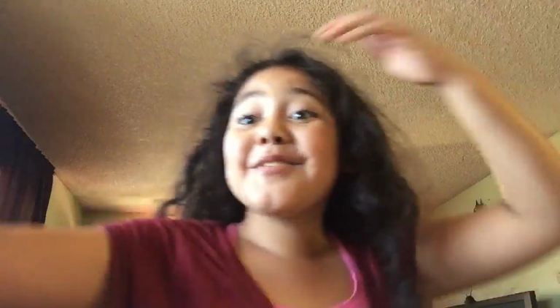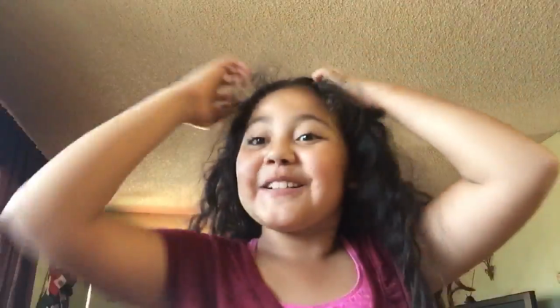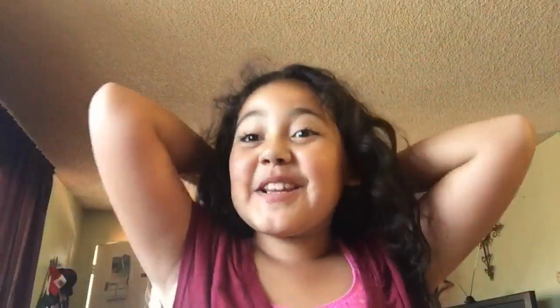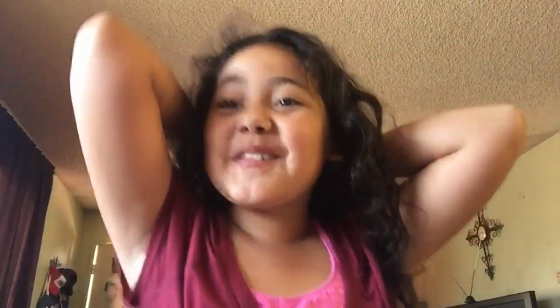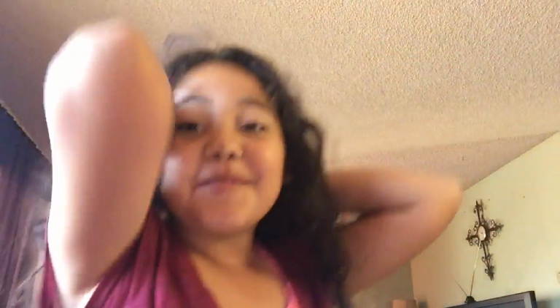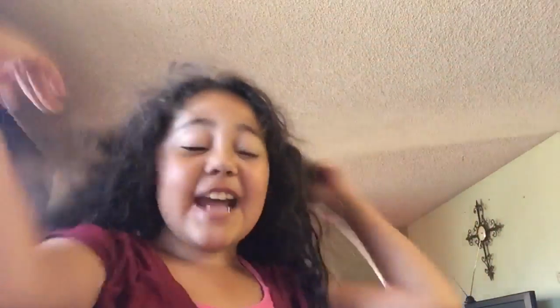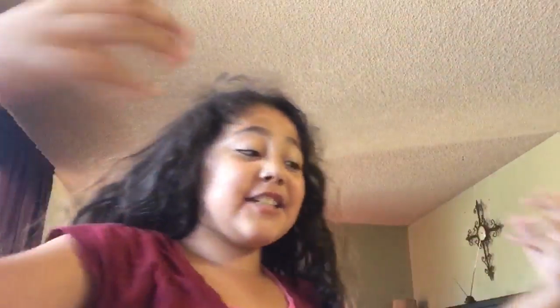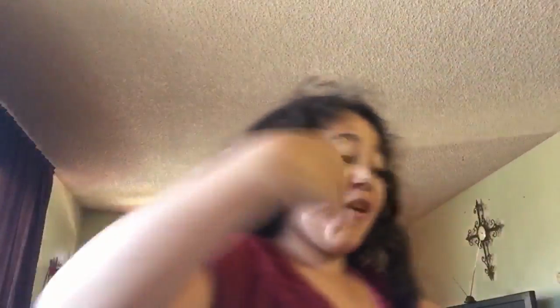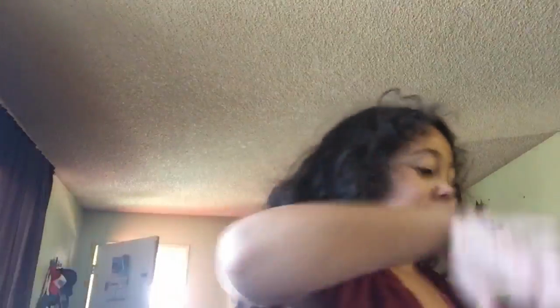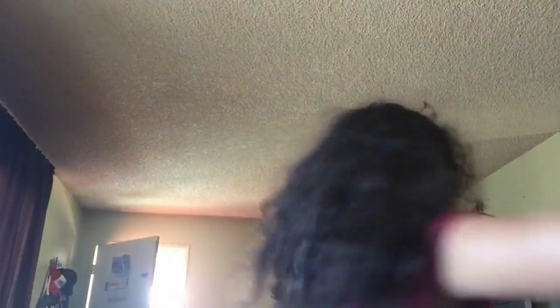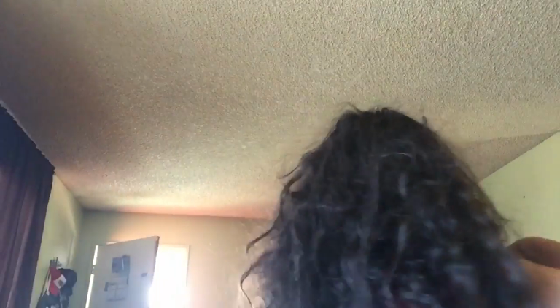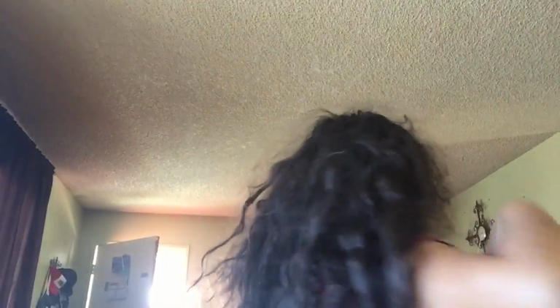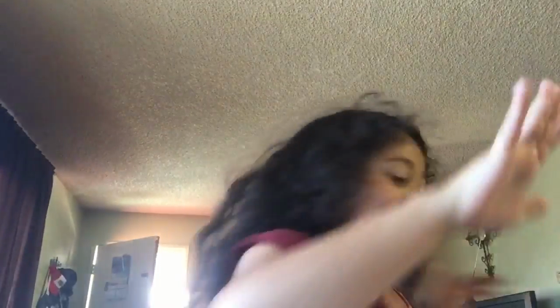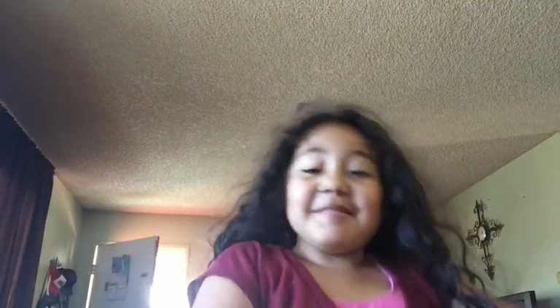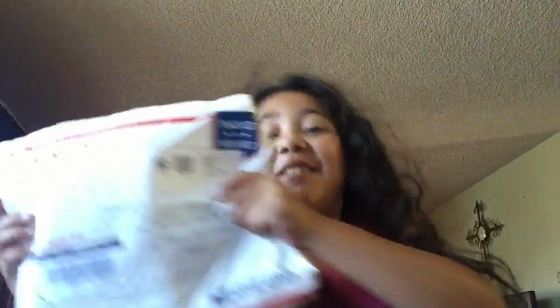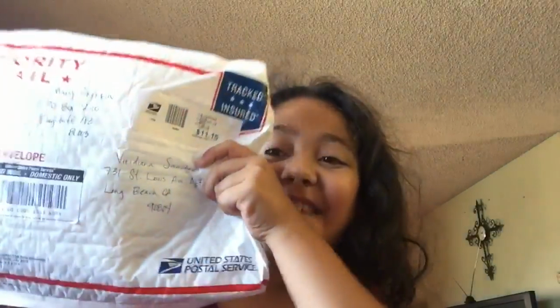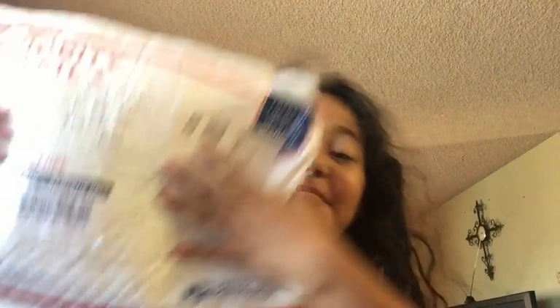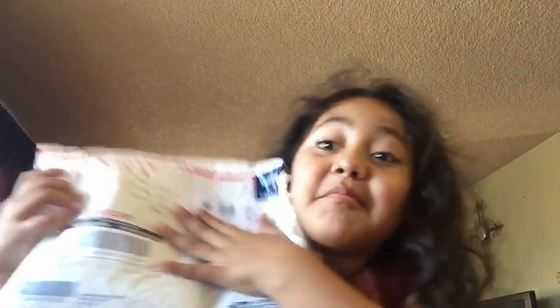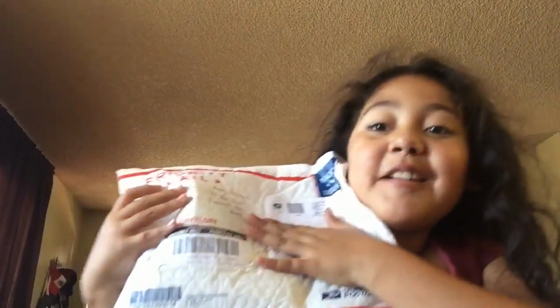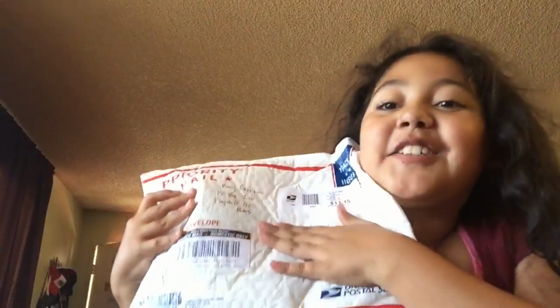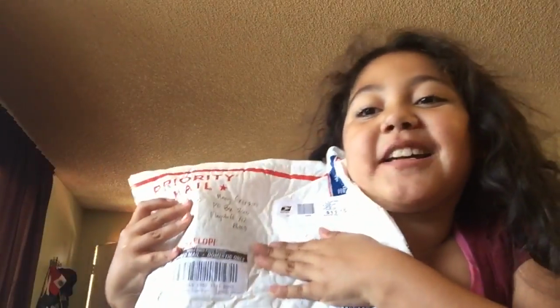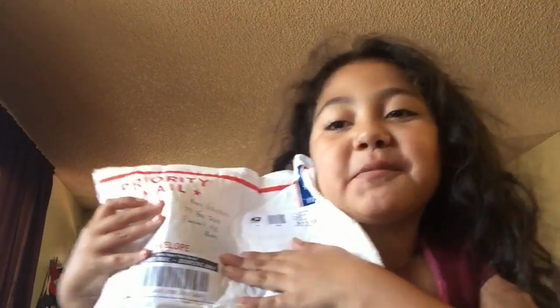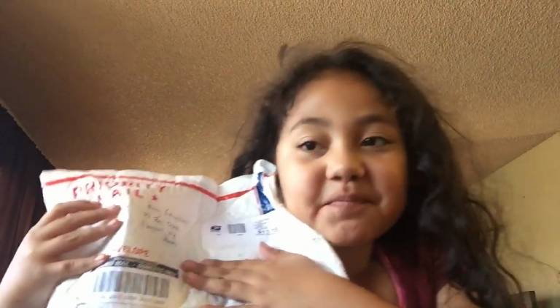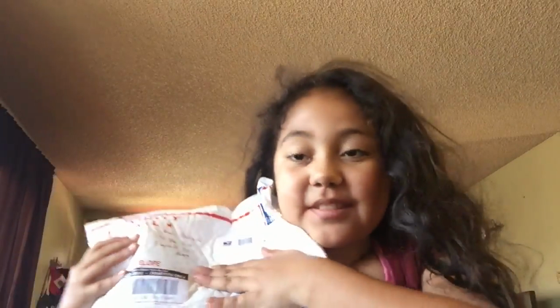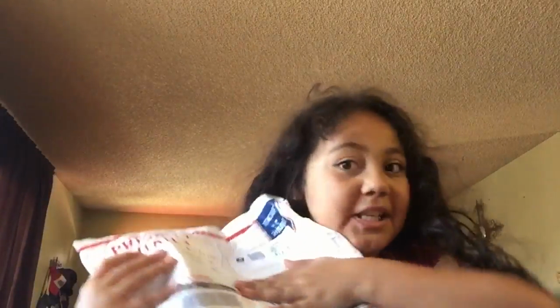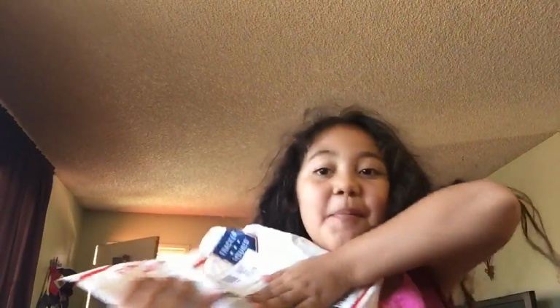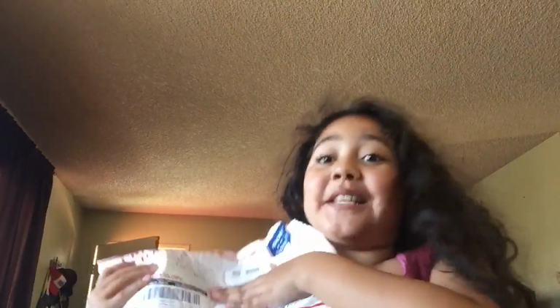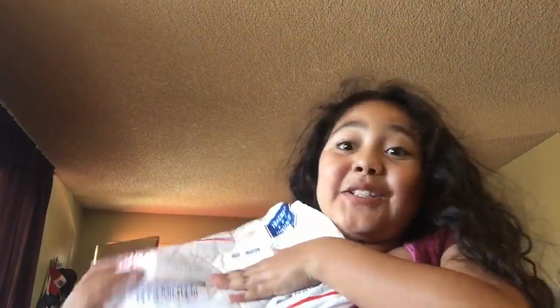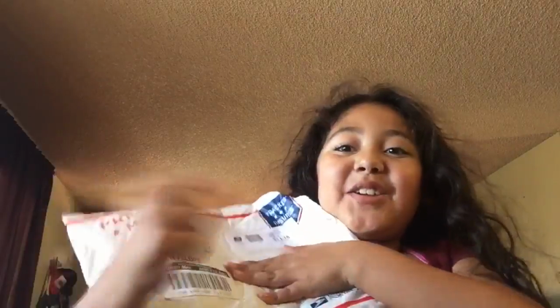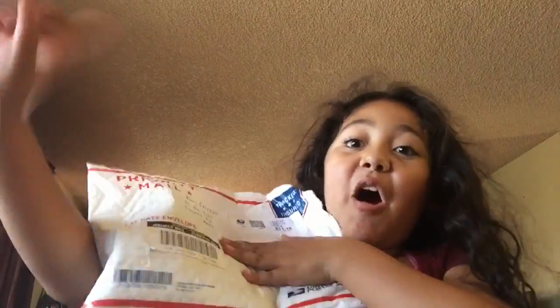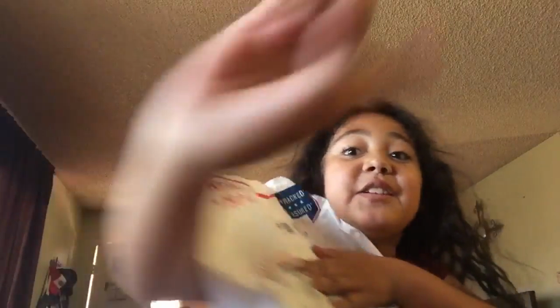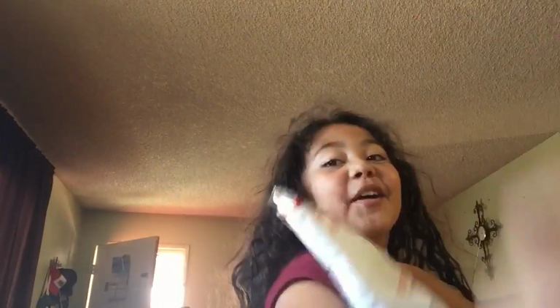Hey guys, I'm back to my channel and I'm so excited because I just got my squishy package. I'm excited to open this, so let's get started with the video.